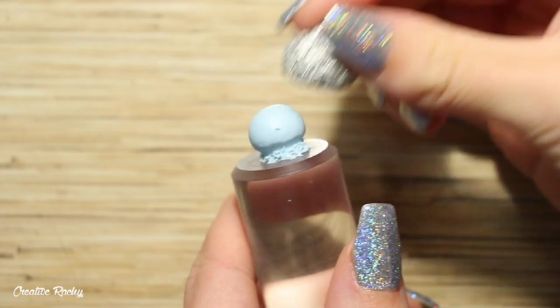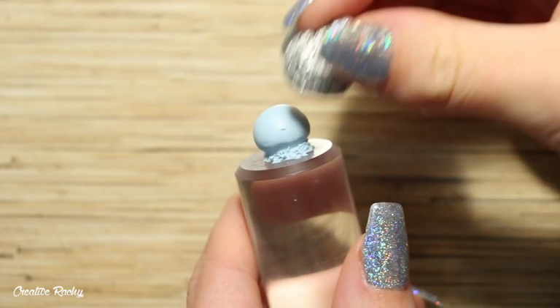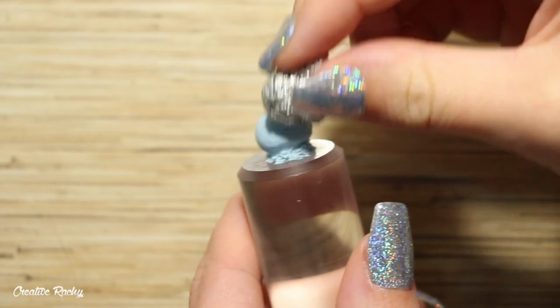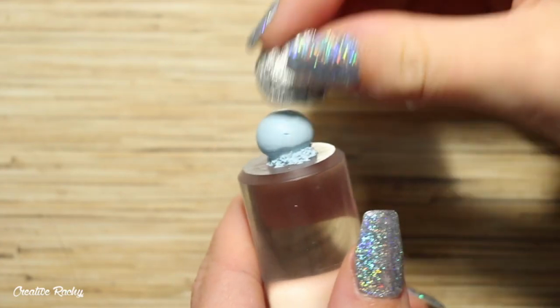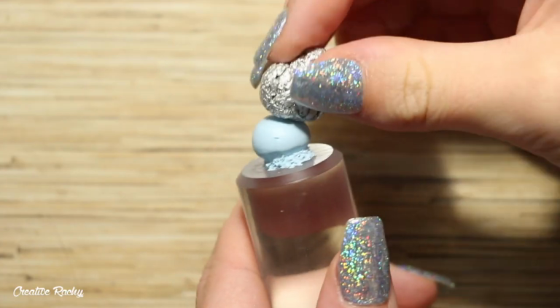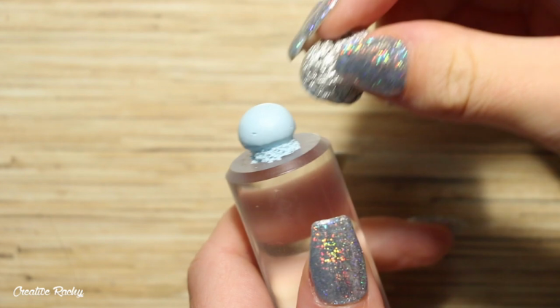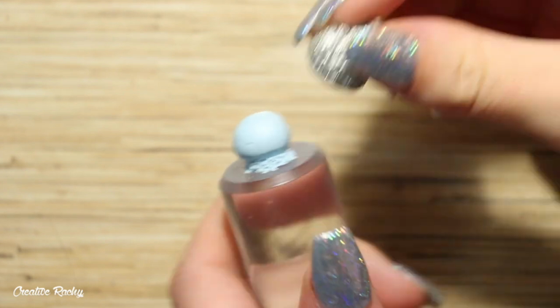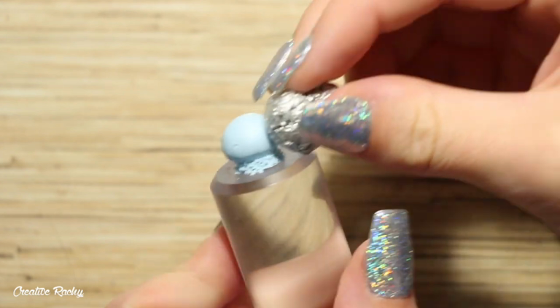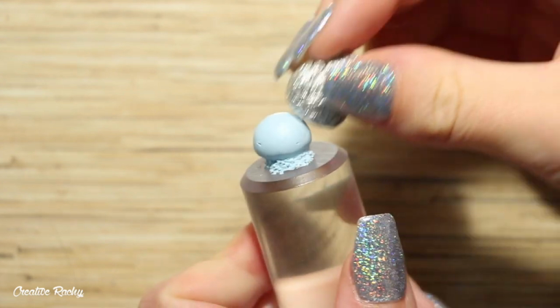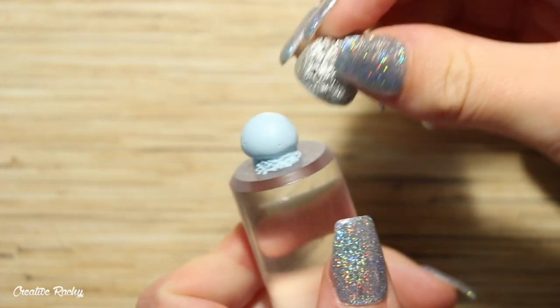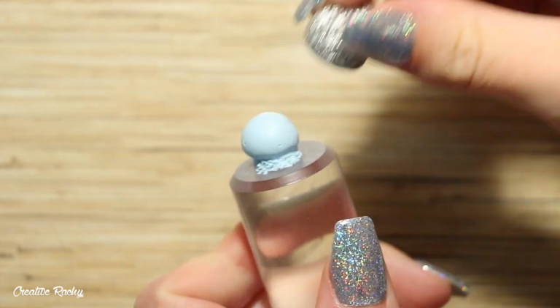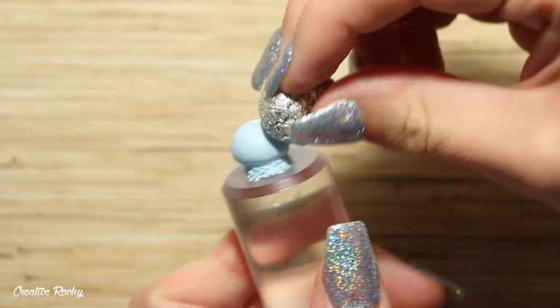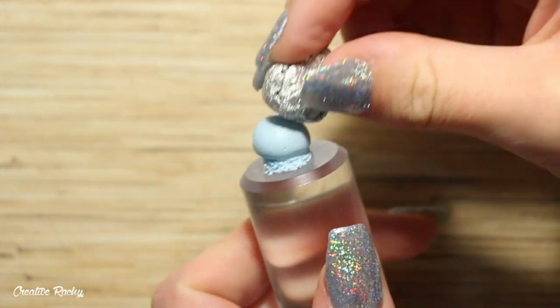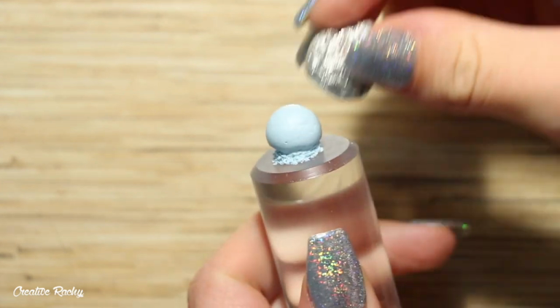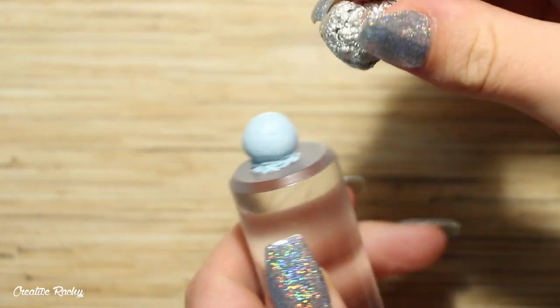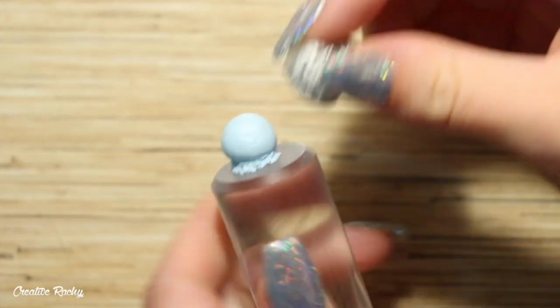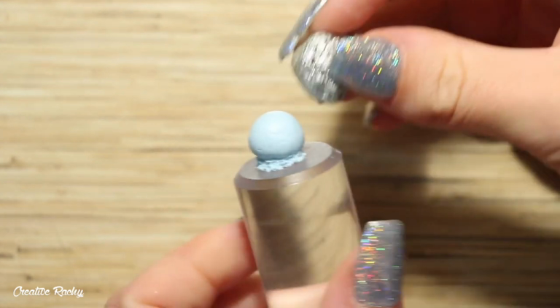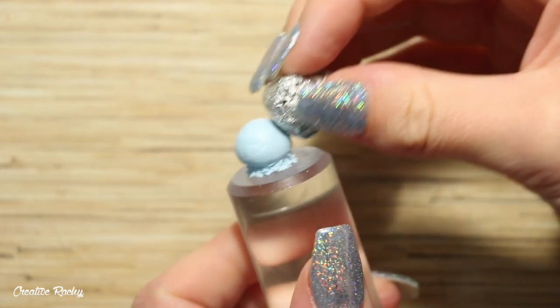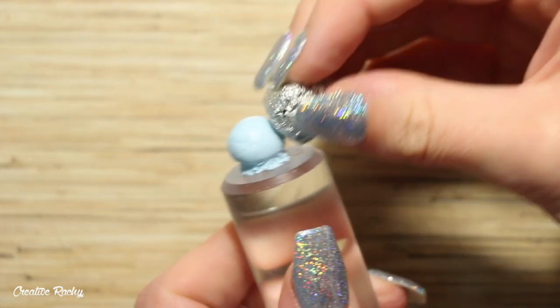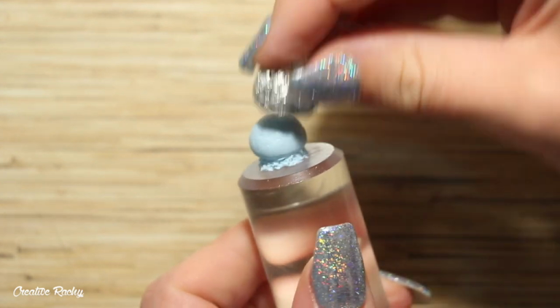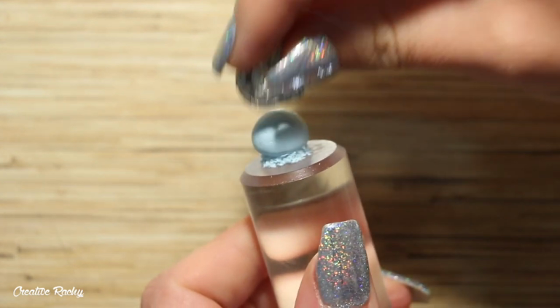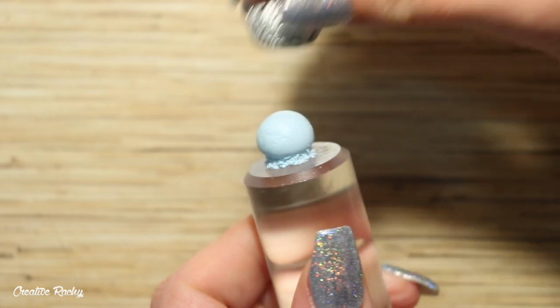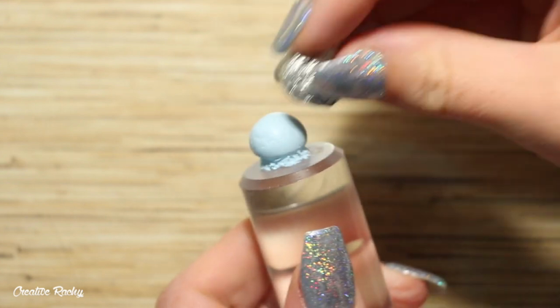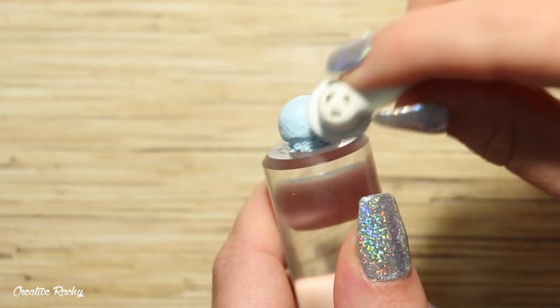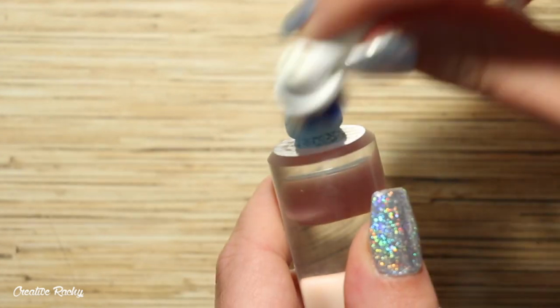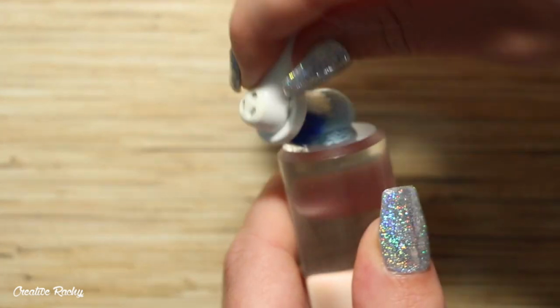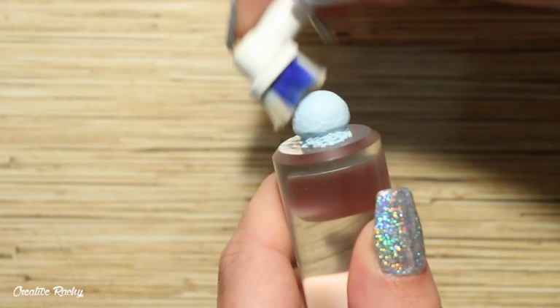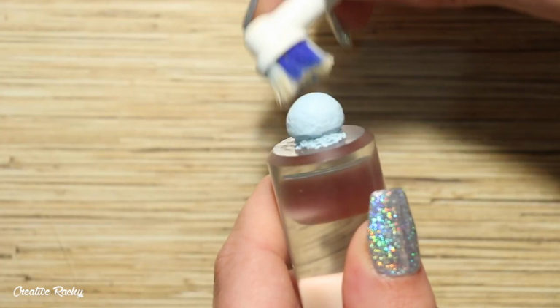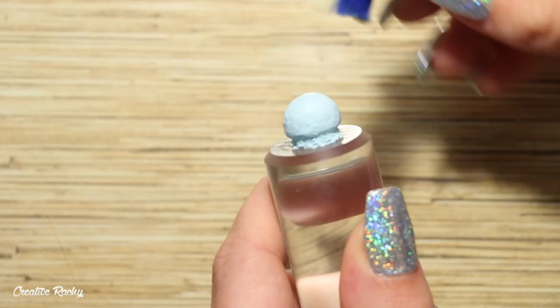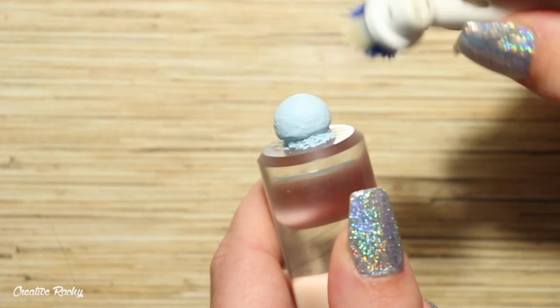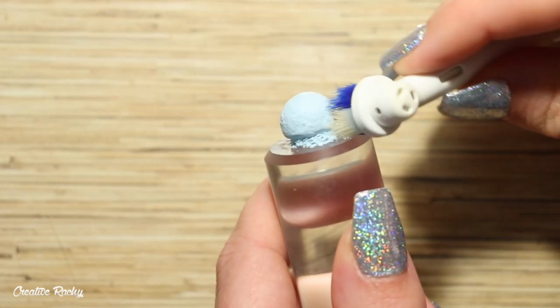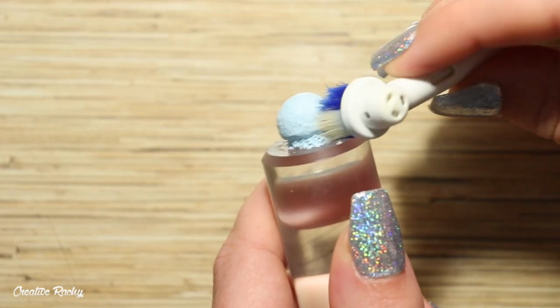To add texture to the top part of the ice cream scoop, I'm using a ball of aluminum foil and pressing it gently onto the clay. I also followed that up with the bristles of my toothbrush to give it some finer texture.